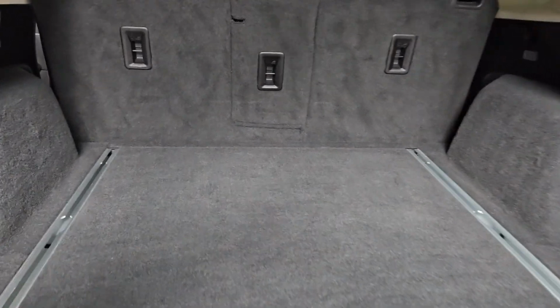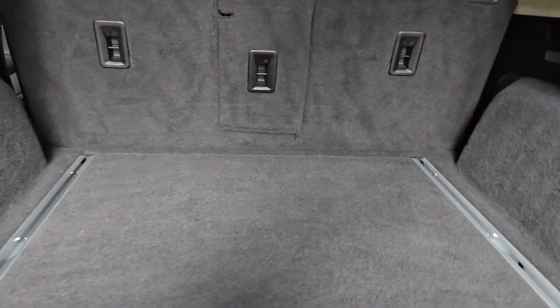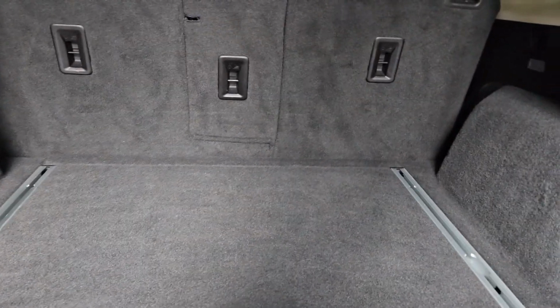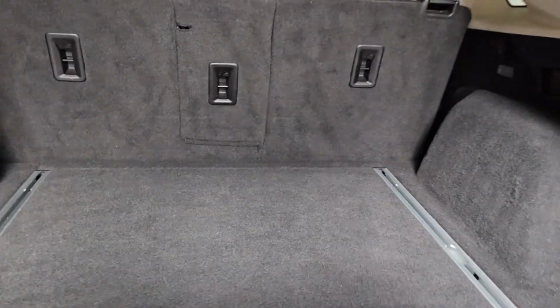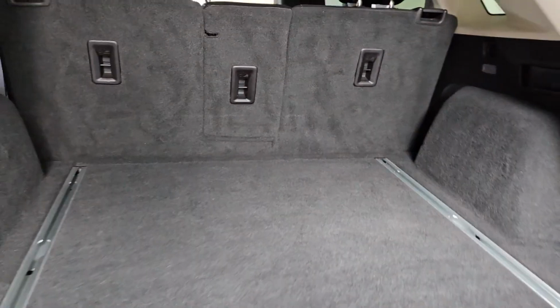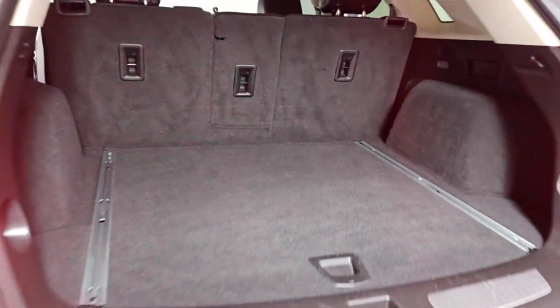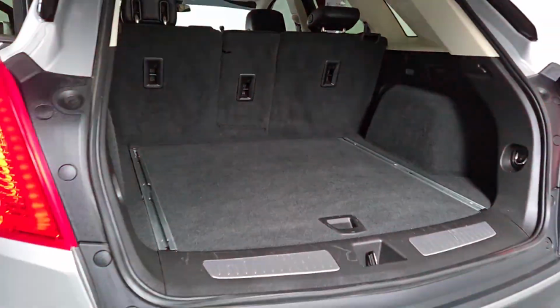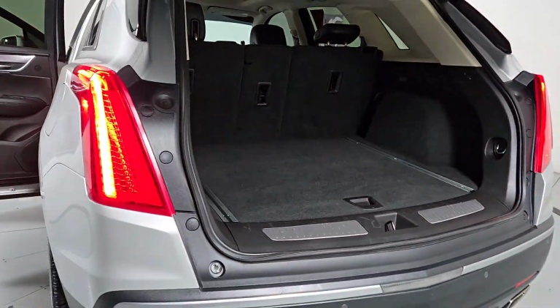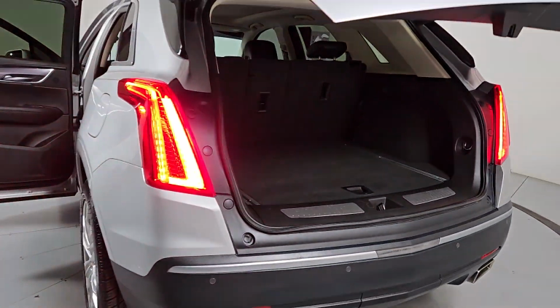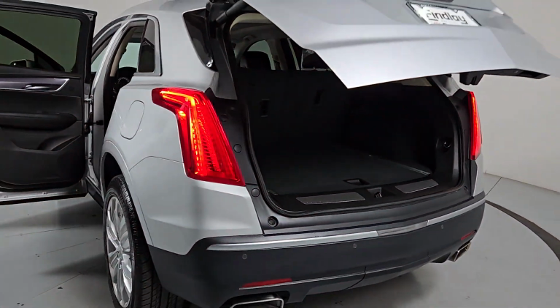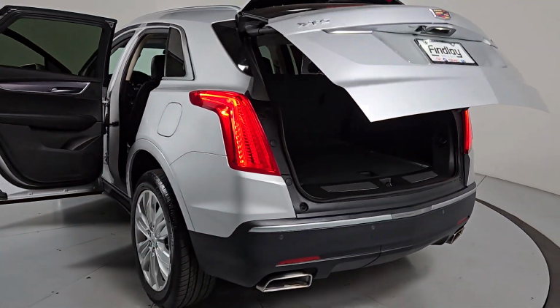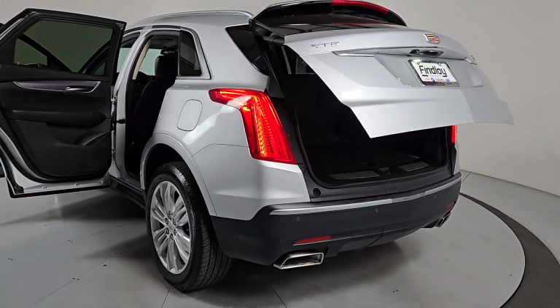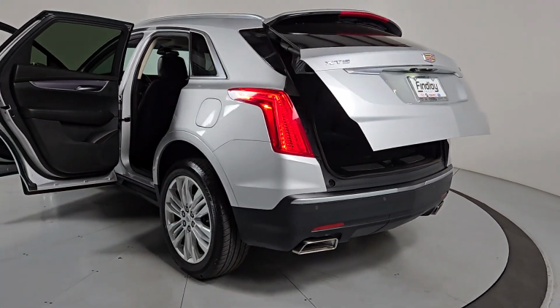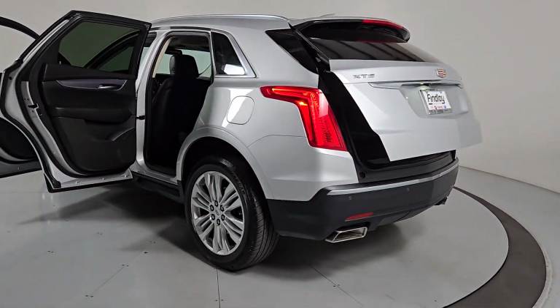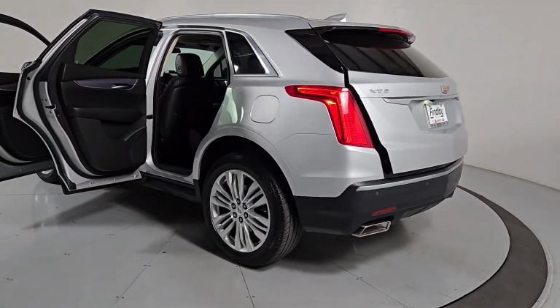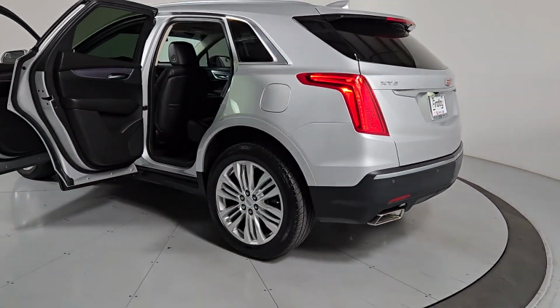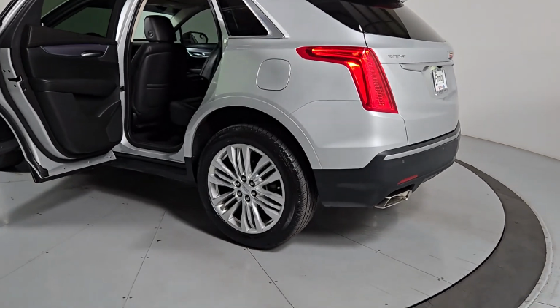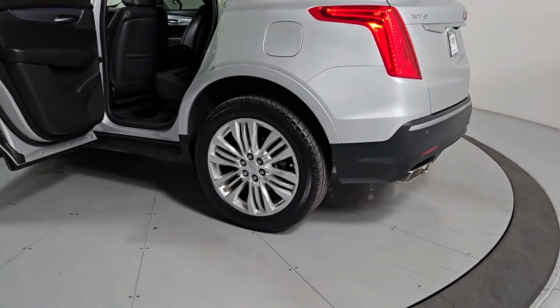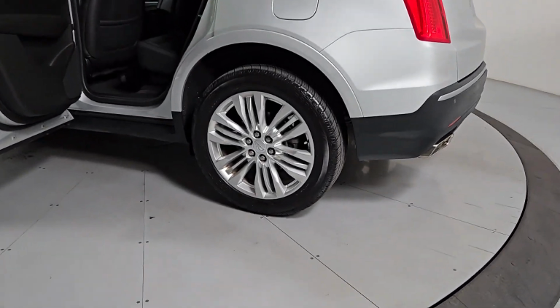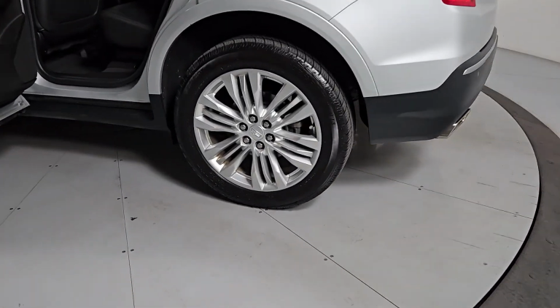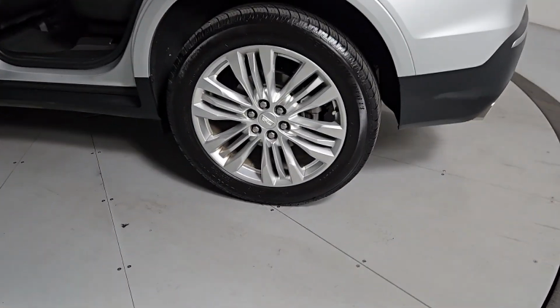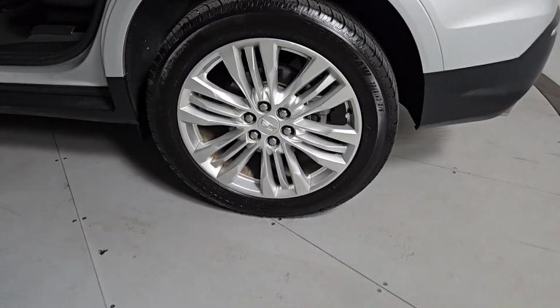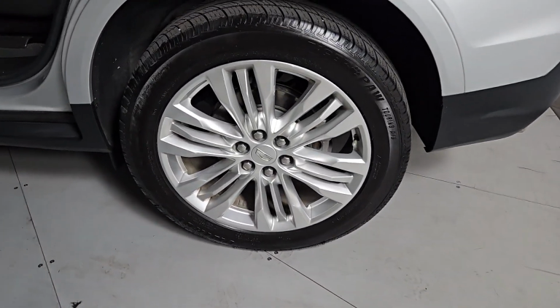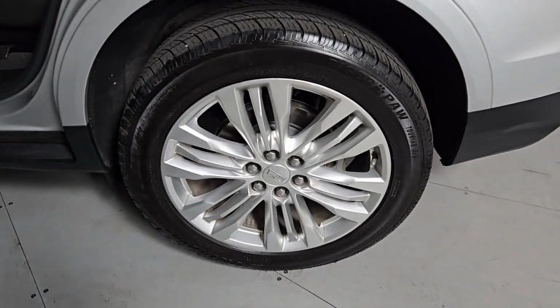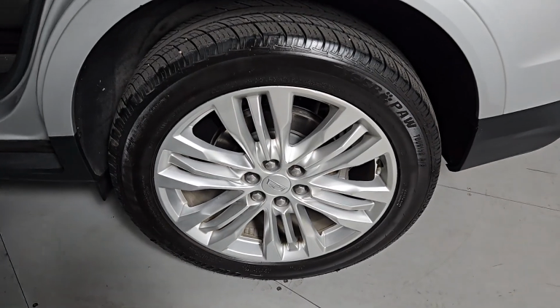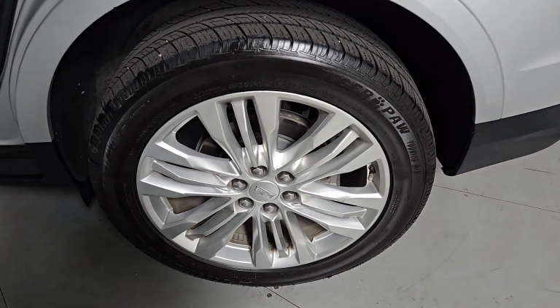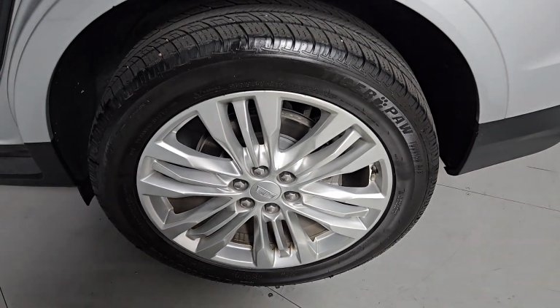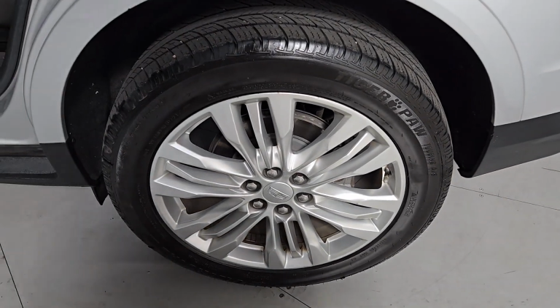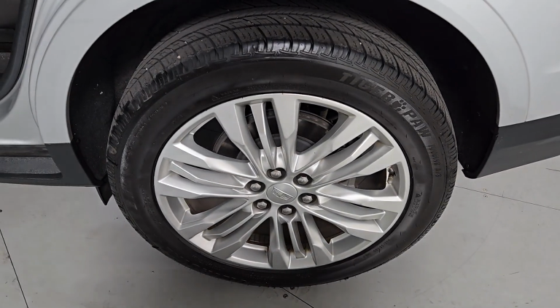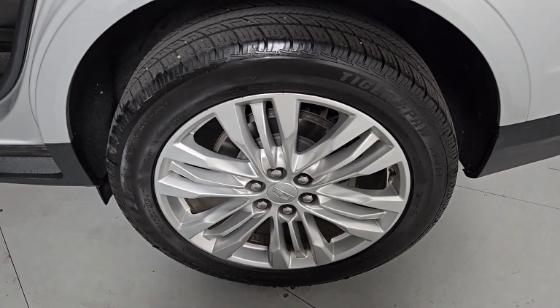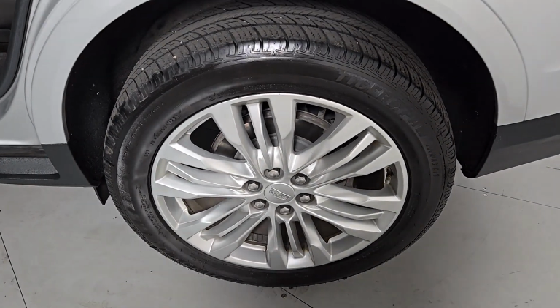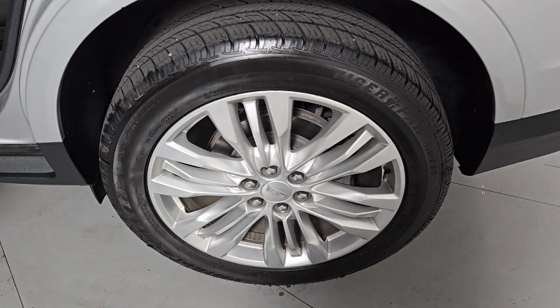Heated steering wheel, Apple CarPlay and Android Auto, navigation system, moonroof, keyless entry, premium sound system, cooled front seats, heated rear seats, power passenger seat, and heated mirrors.